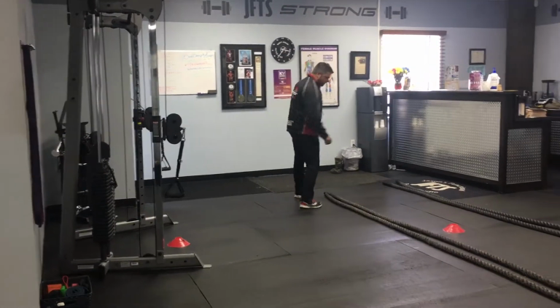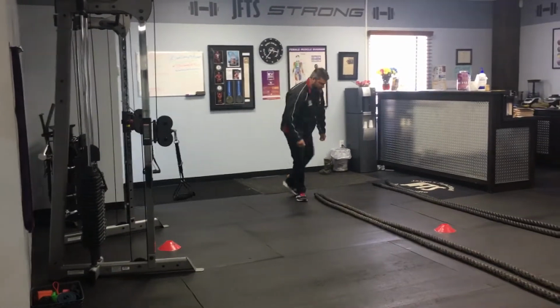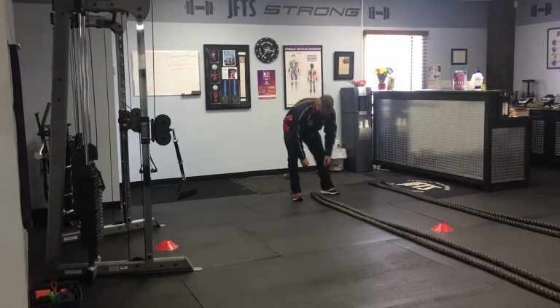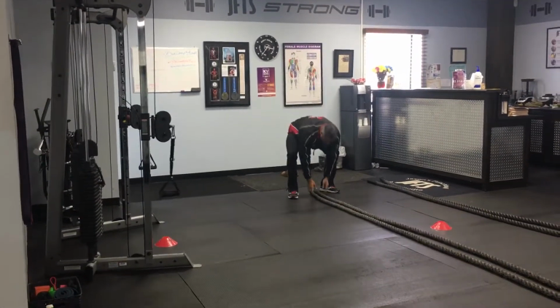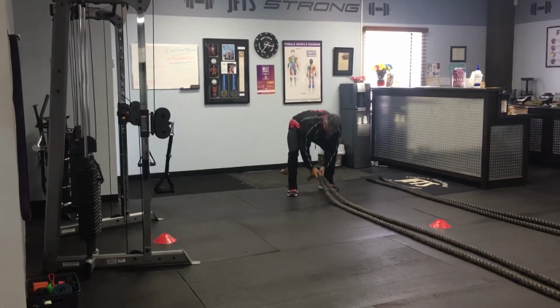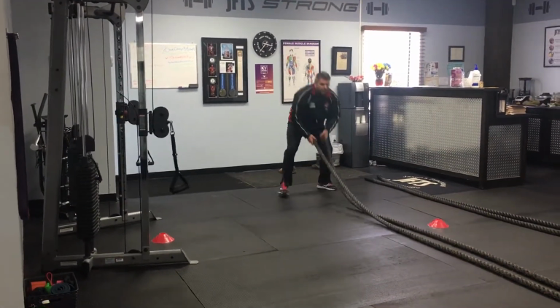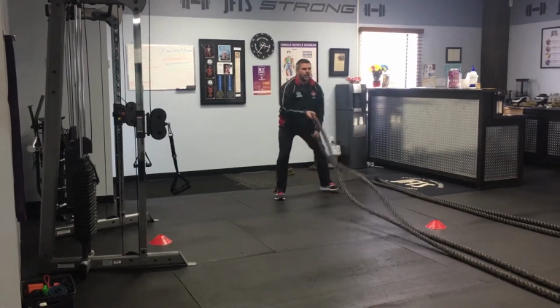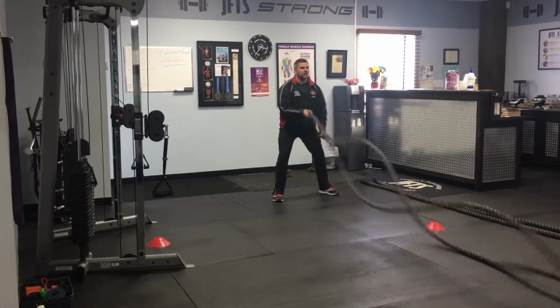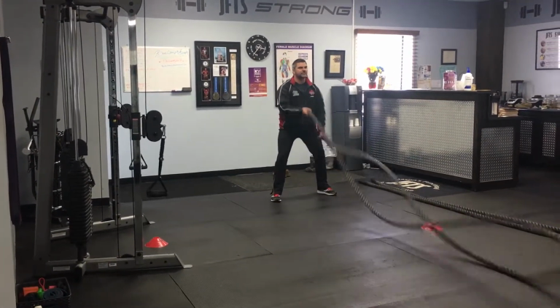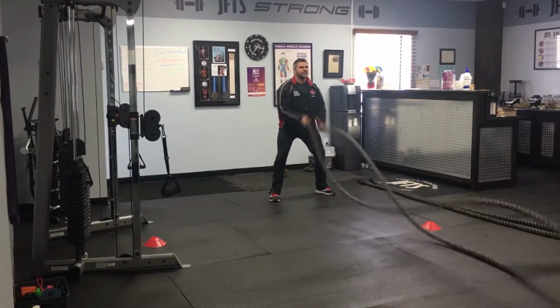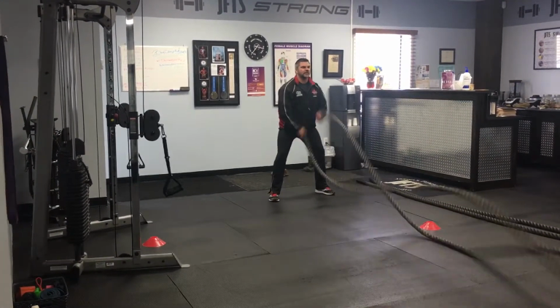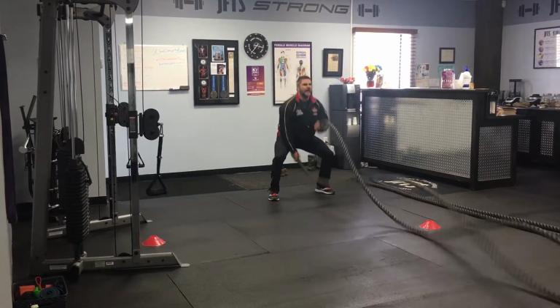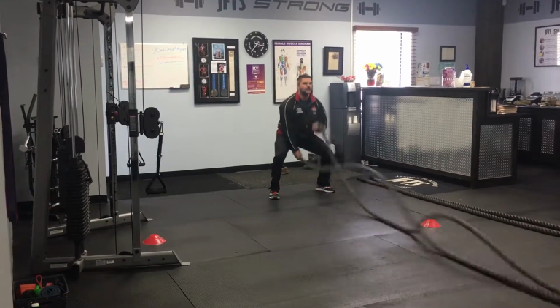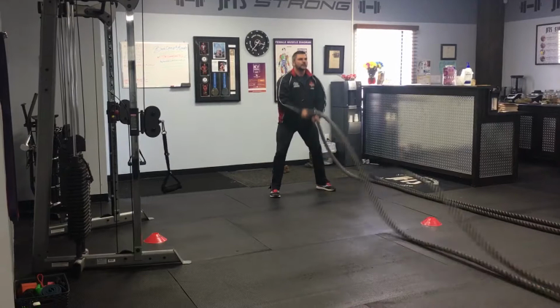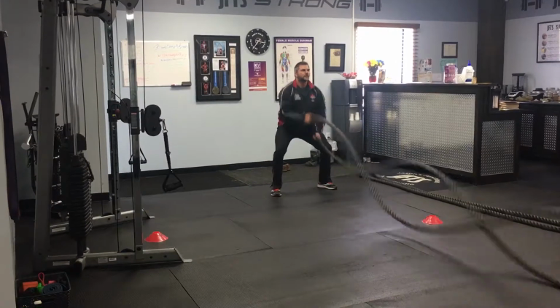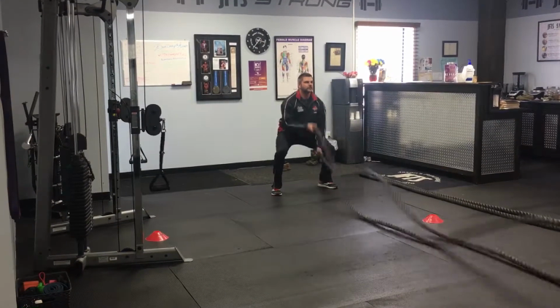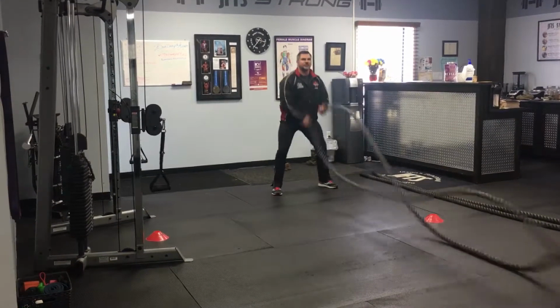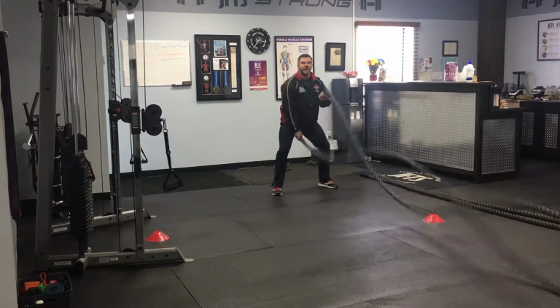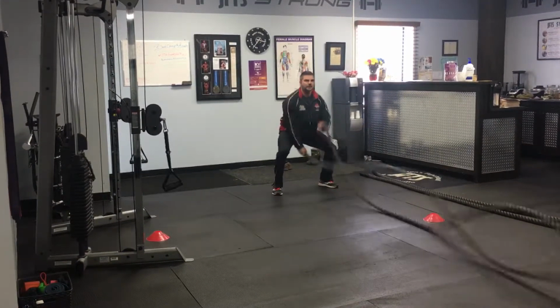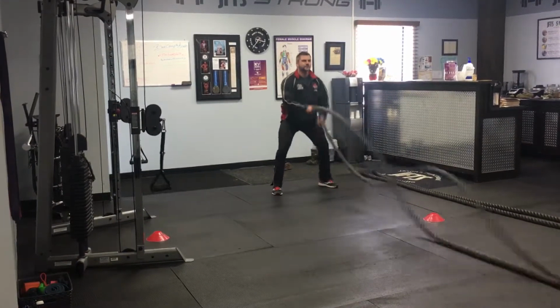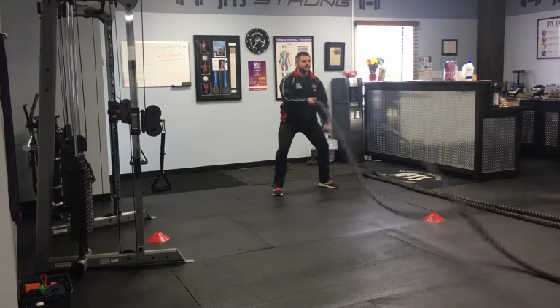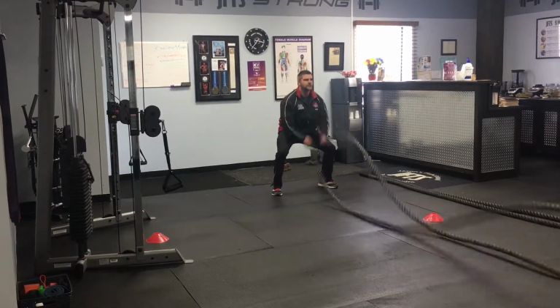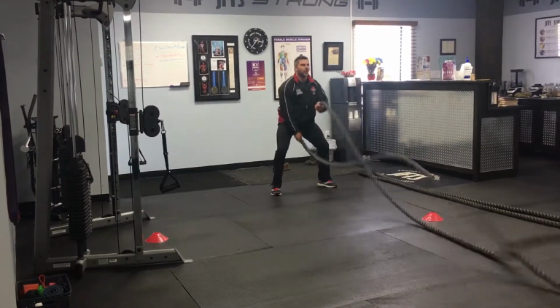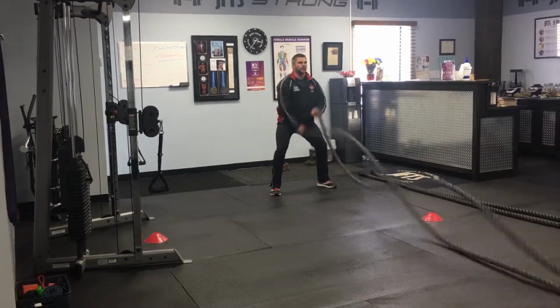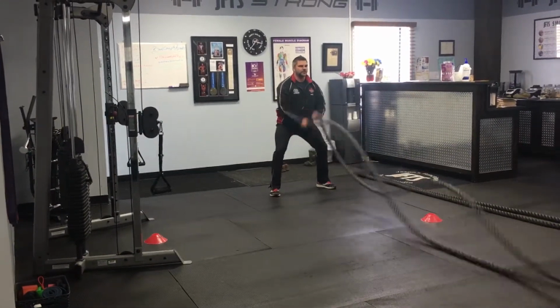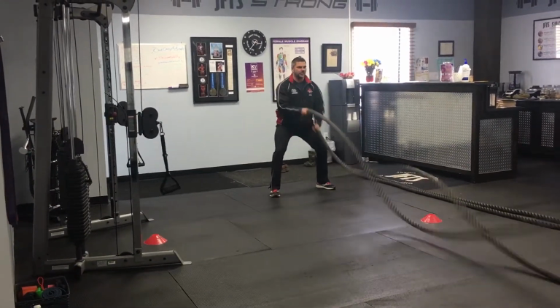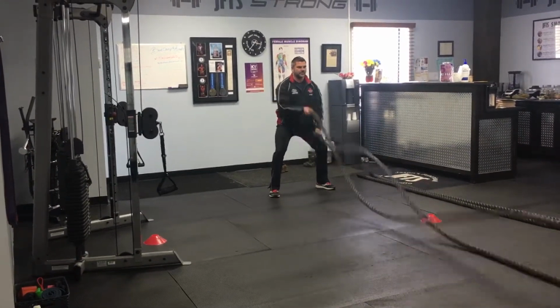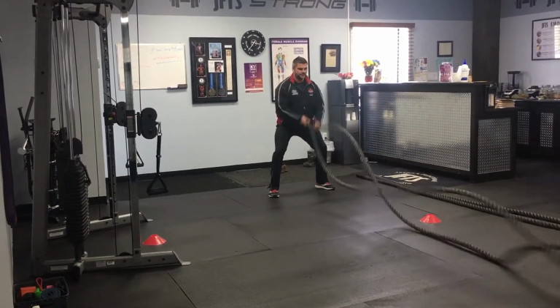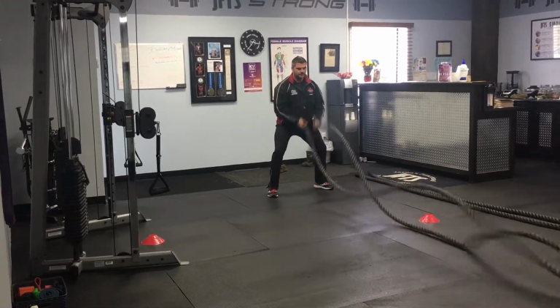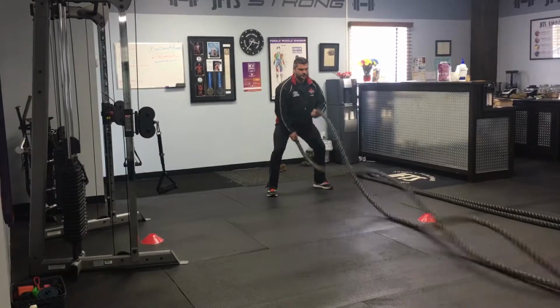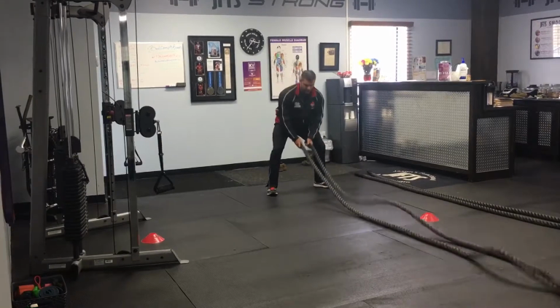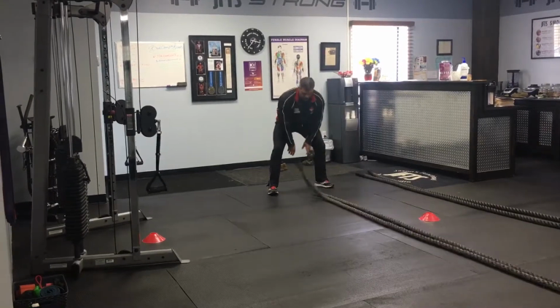Number two. Battle ropes — abs, shoulders, legs back. Squats in there. Or we take the squats. That's number two.